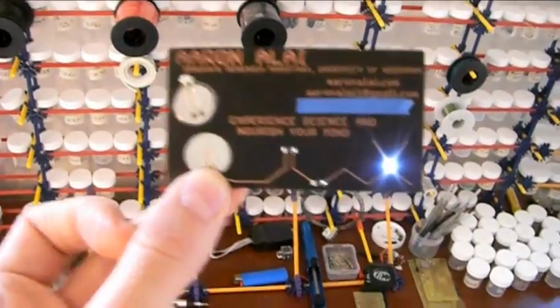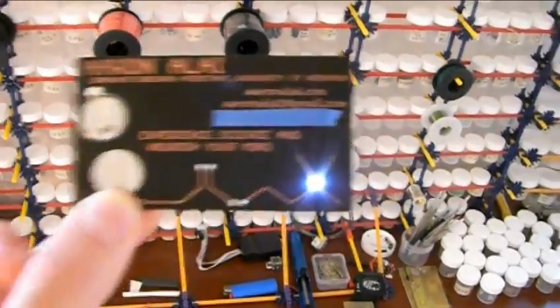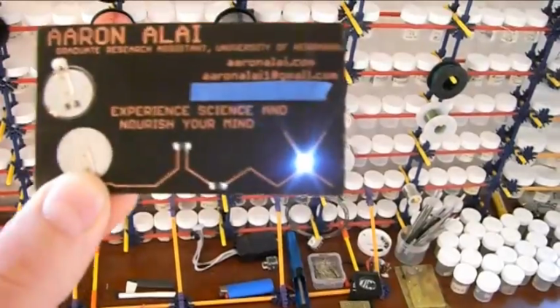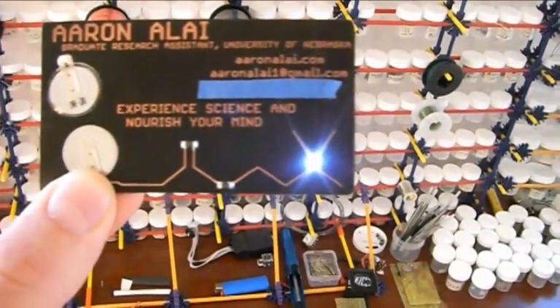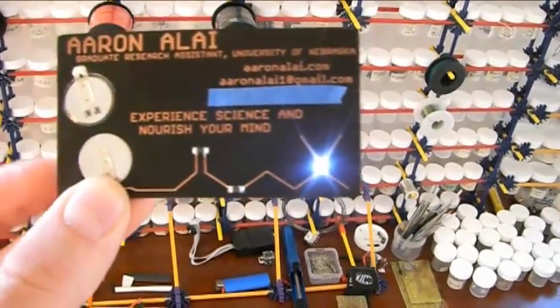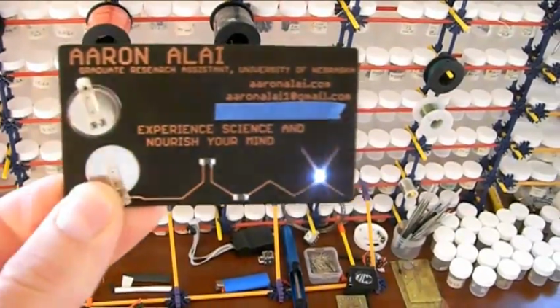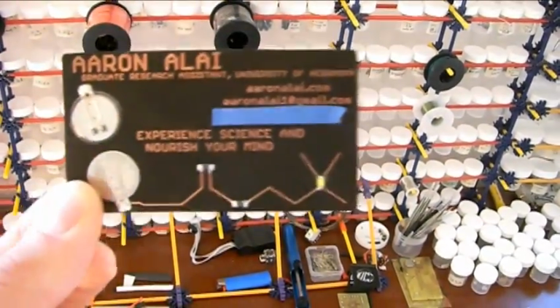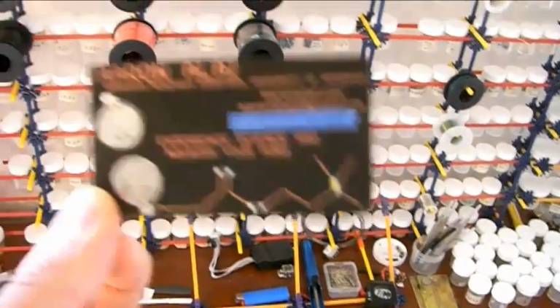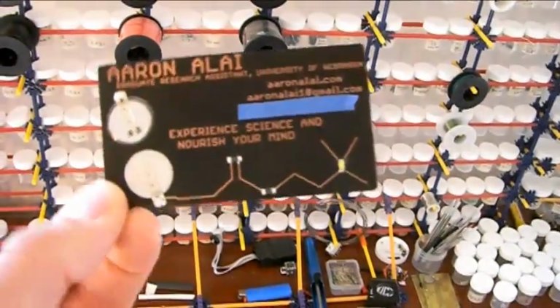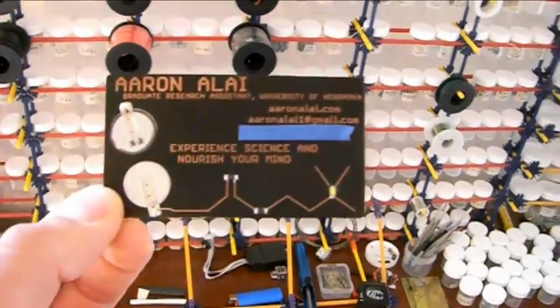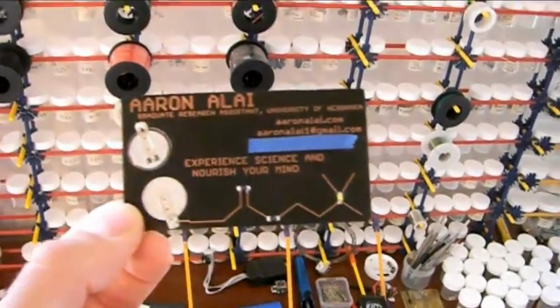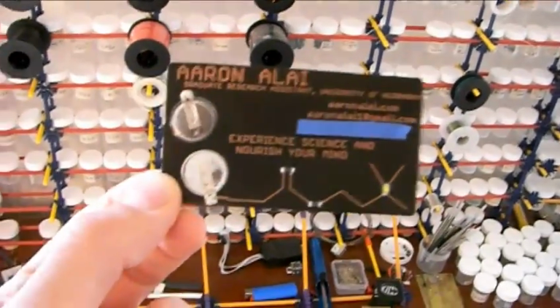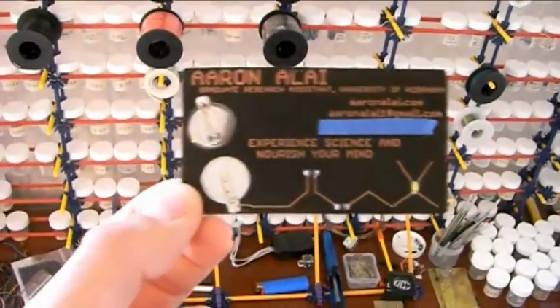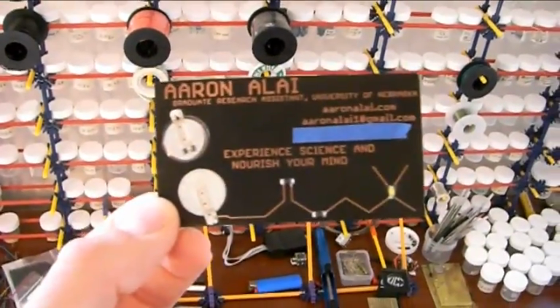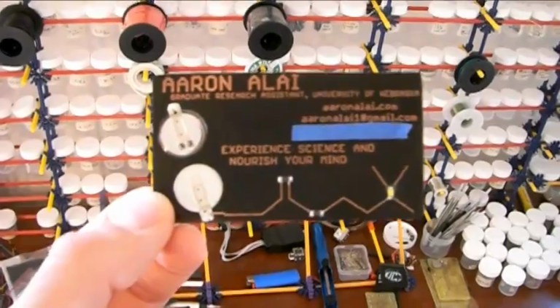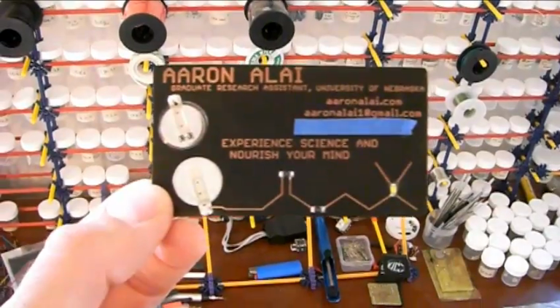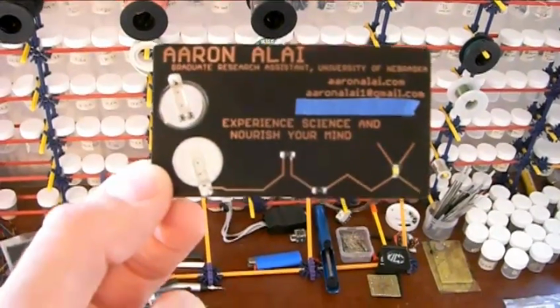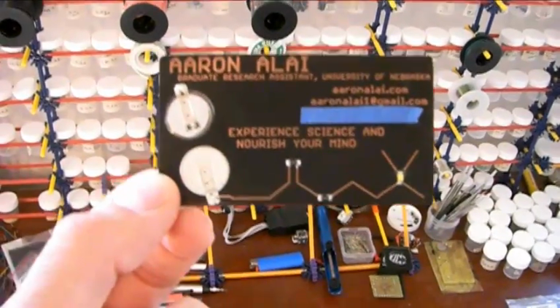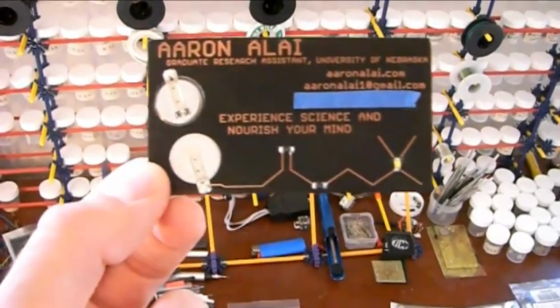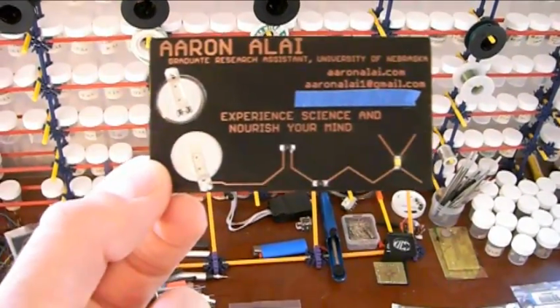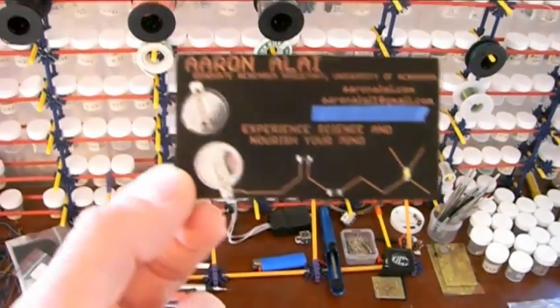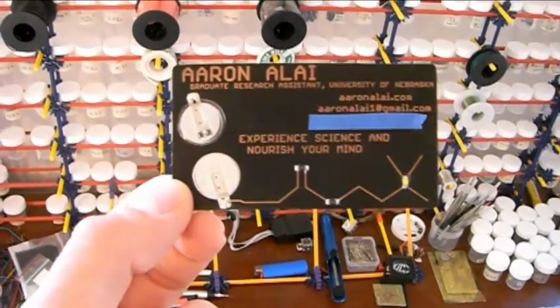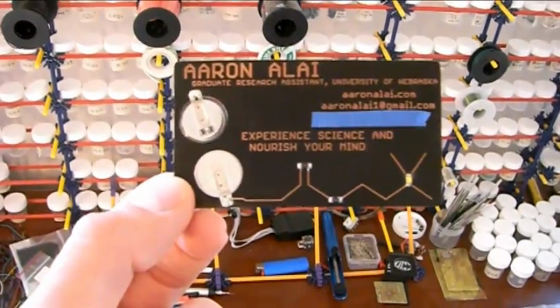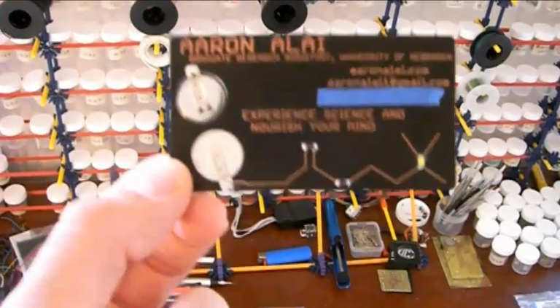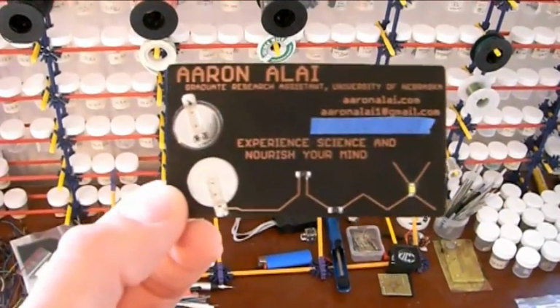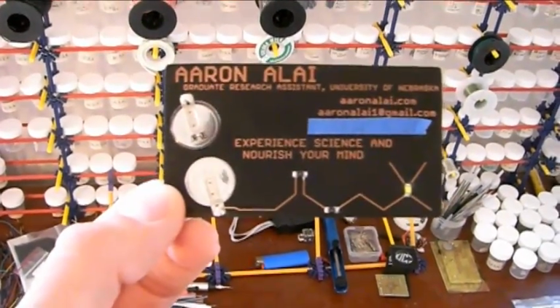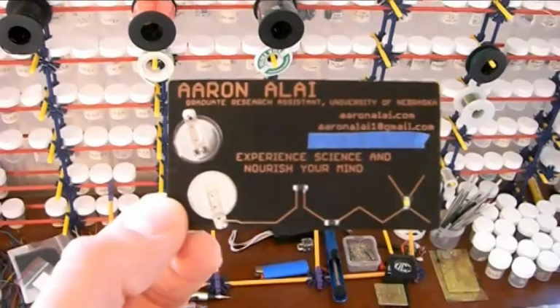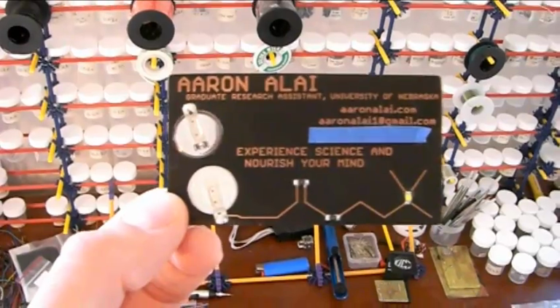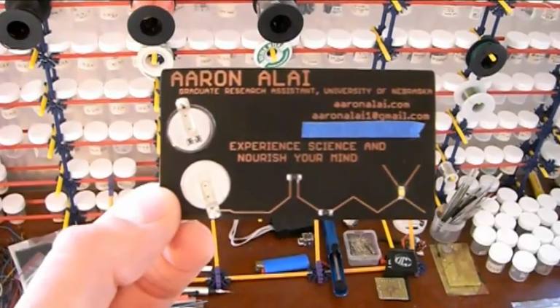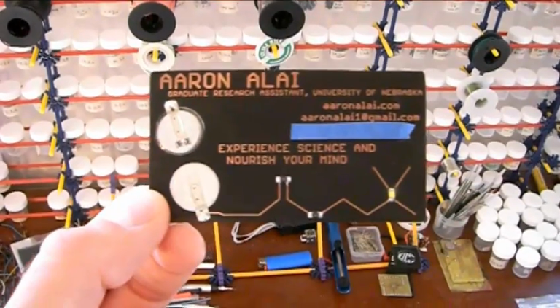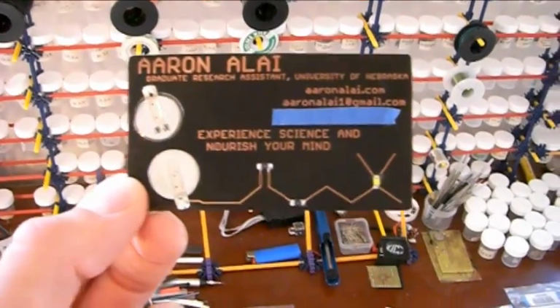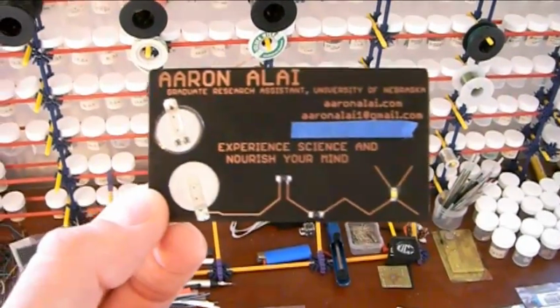This symbol down here in the corner is a molecular symbol for acetylcholine, which is a molecule in your mind that aids in learning. So, as you use the business card and you understand how it works, you produce more acetylcholine.